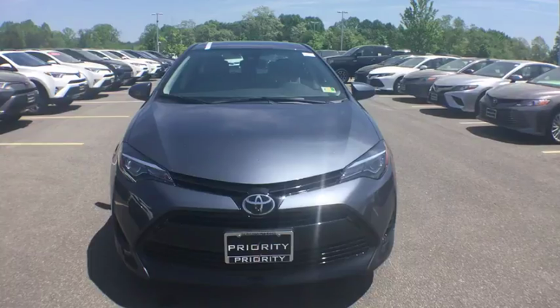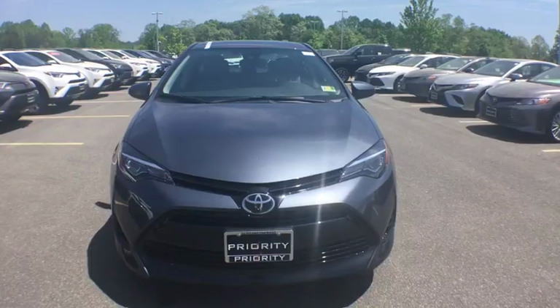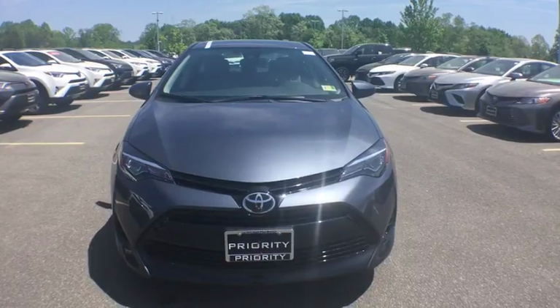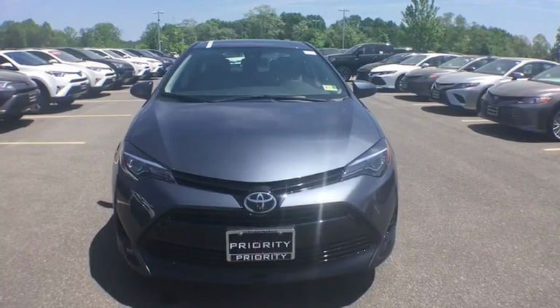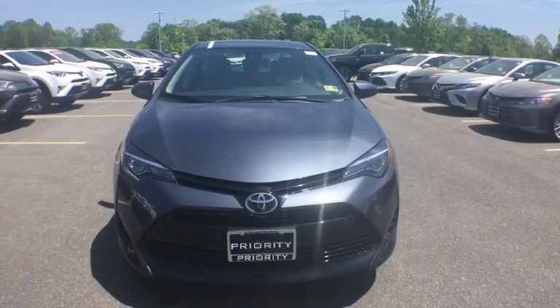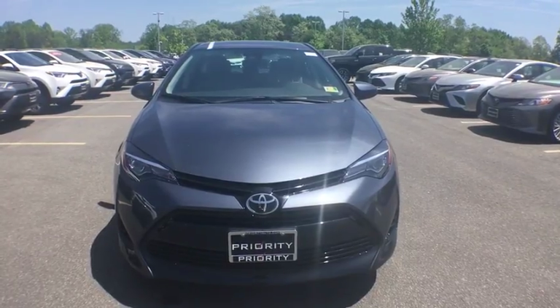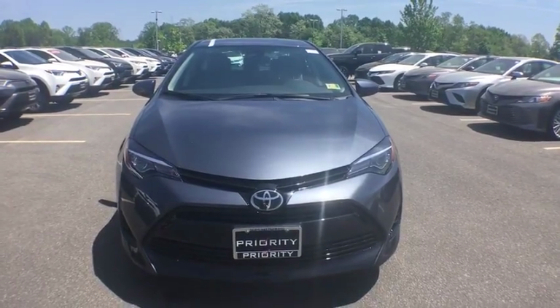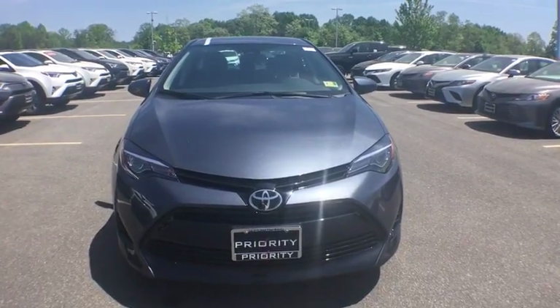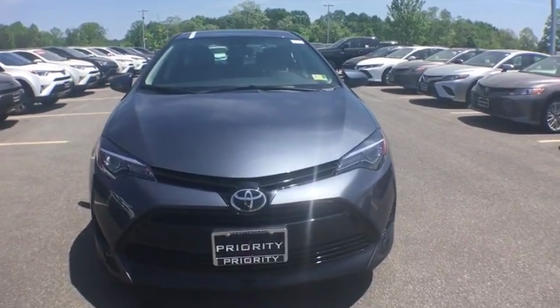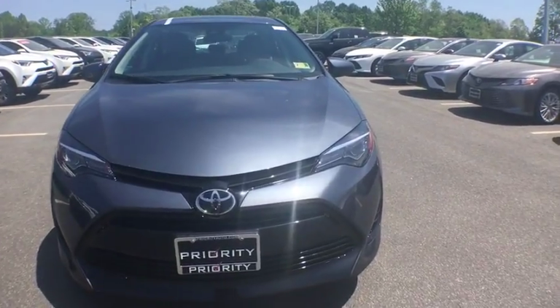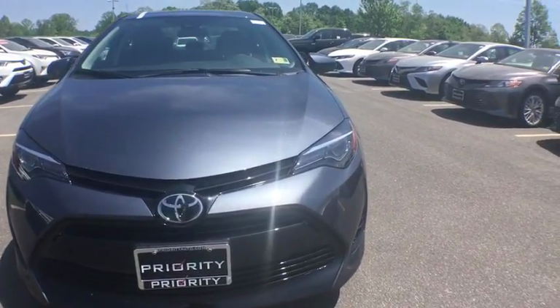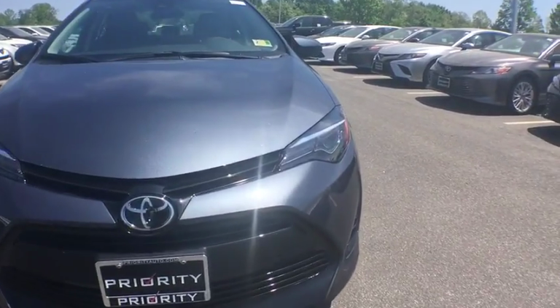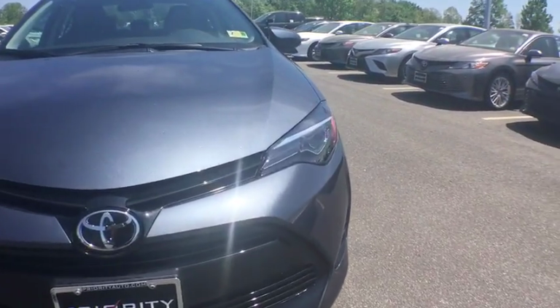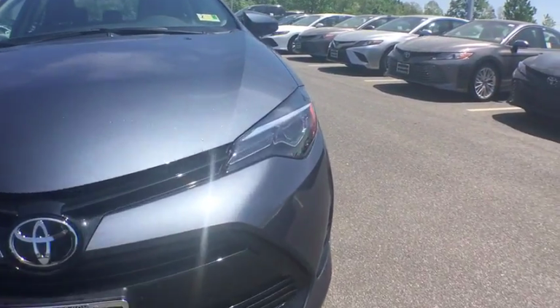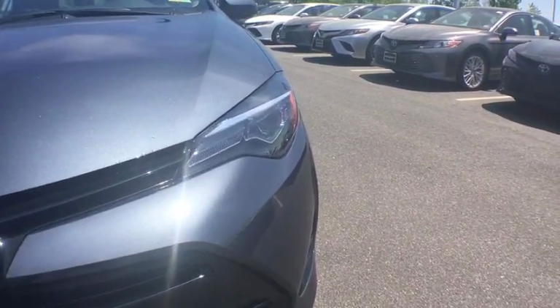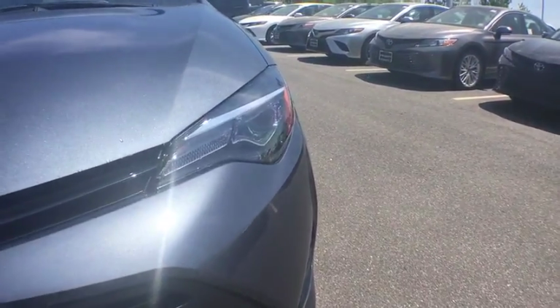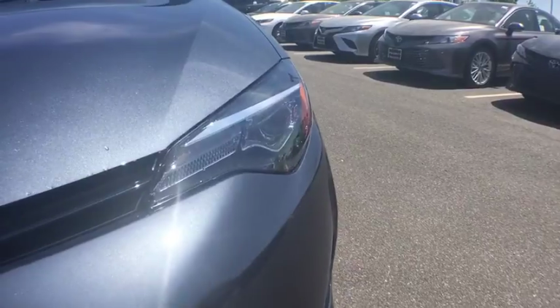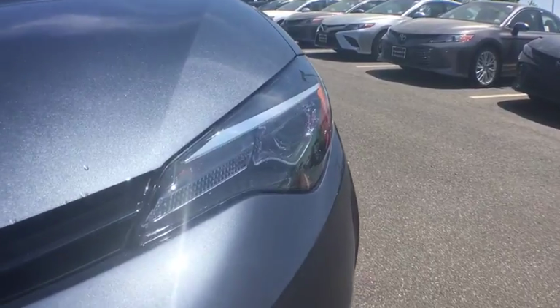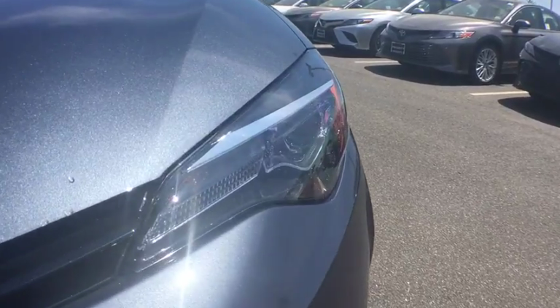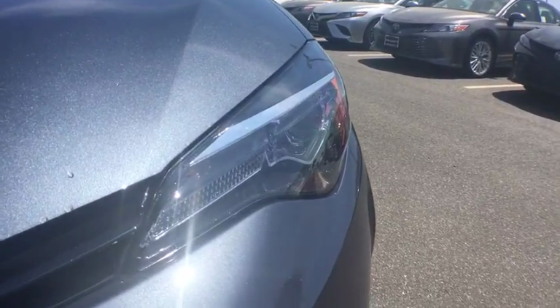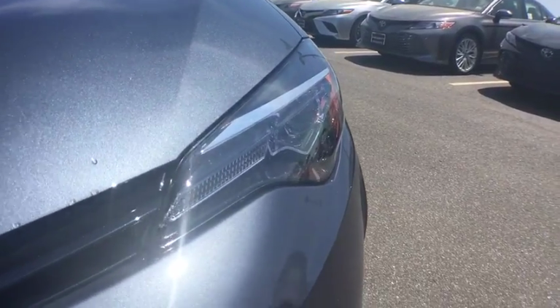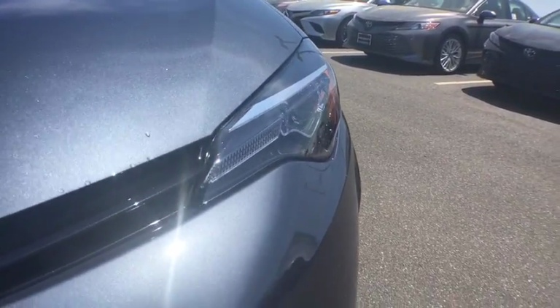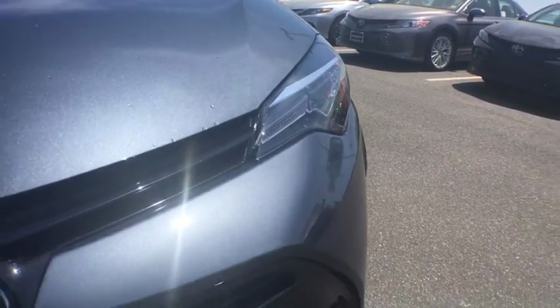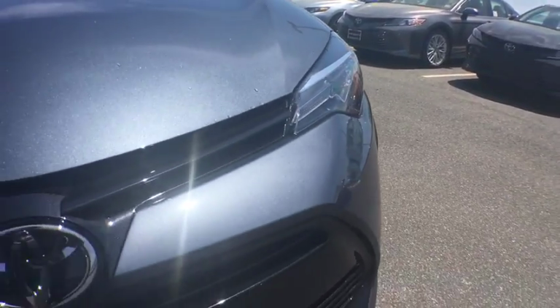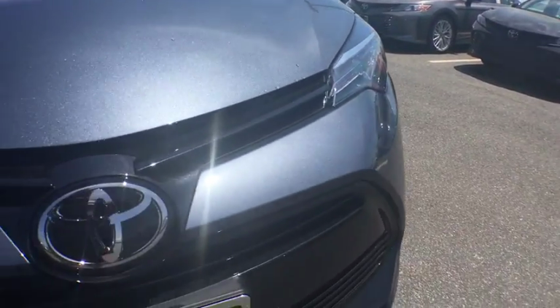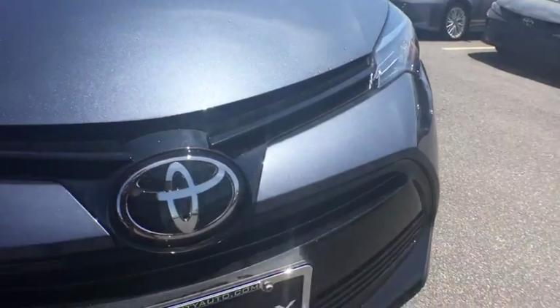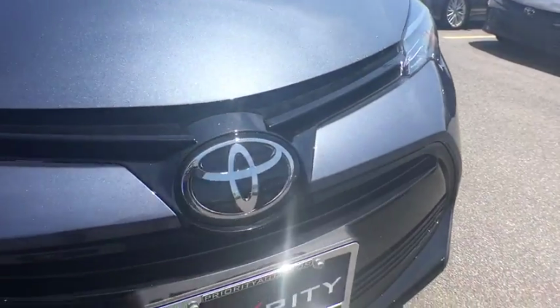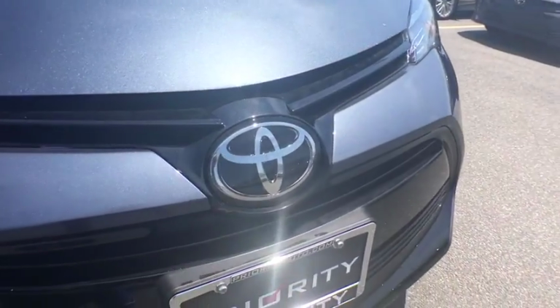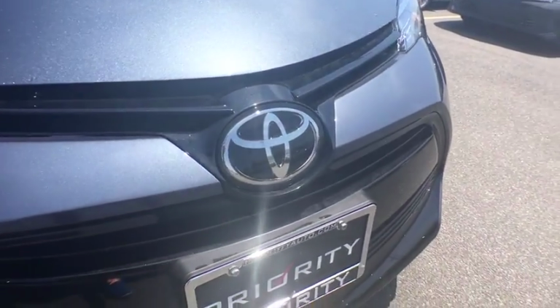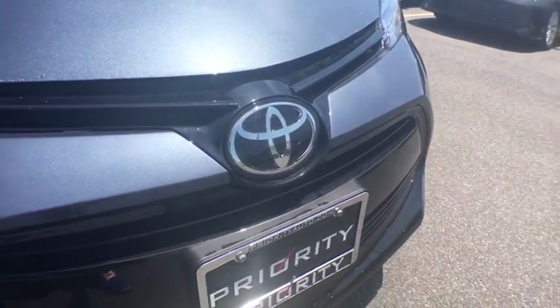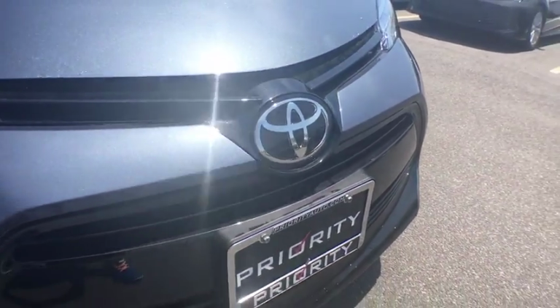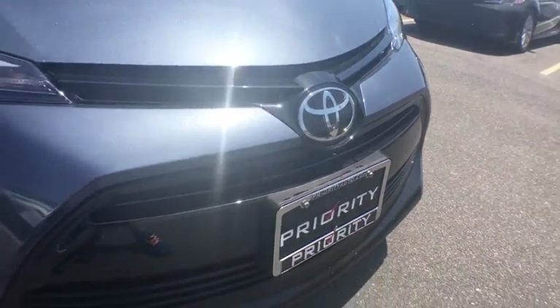The 2018 Toyota Corolla. The Corolla is still a great option for those who want dependability, comfort, and value. This vehicle has less than 100 miles.